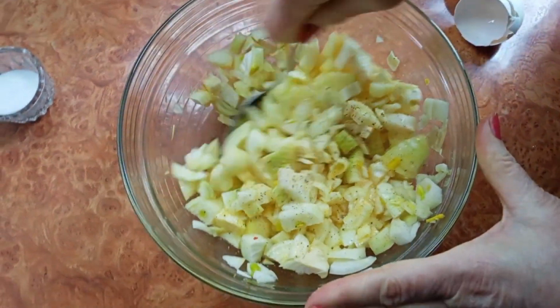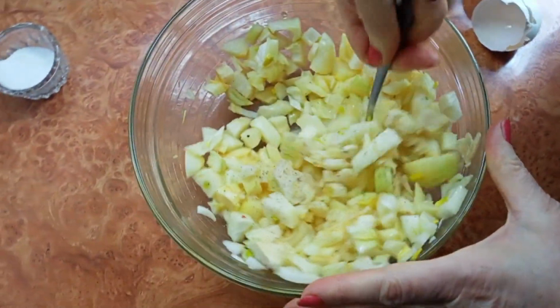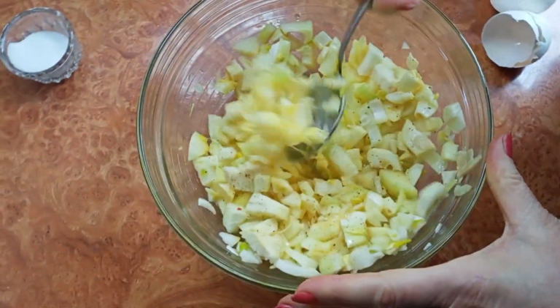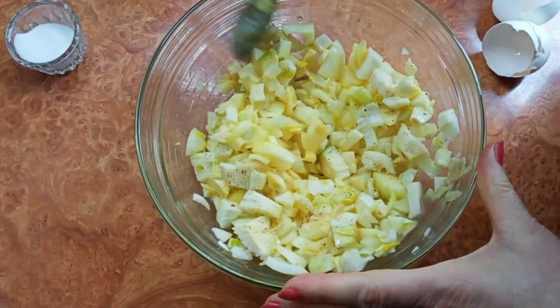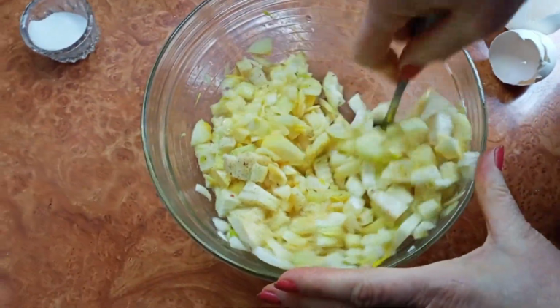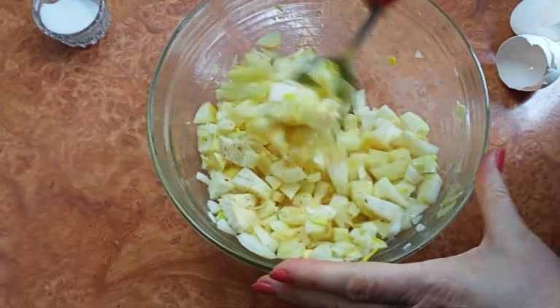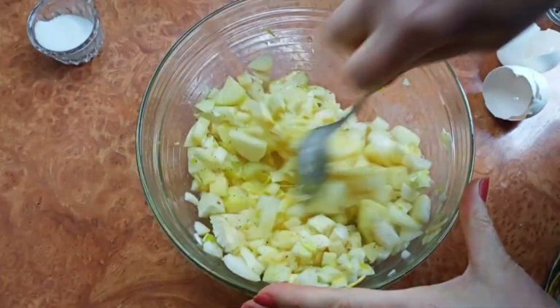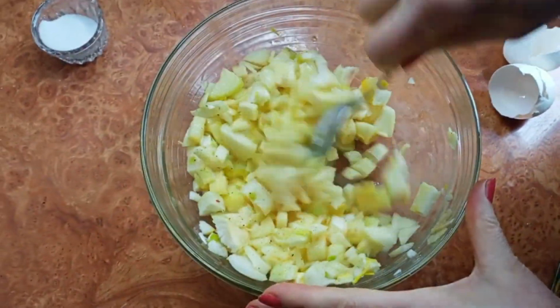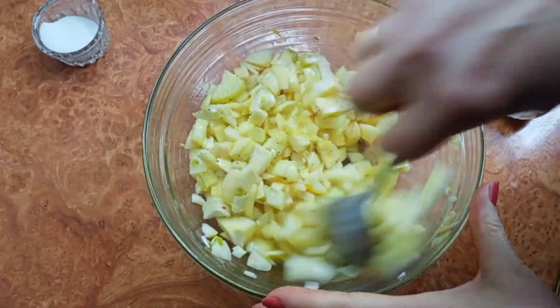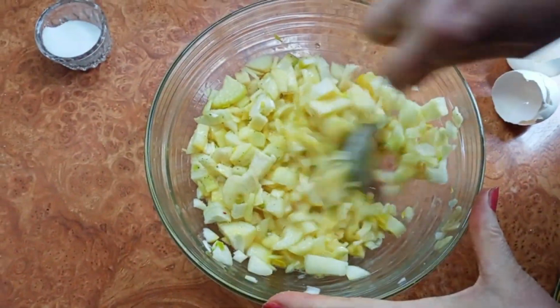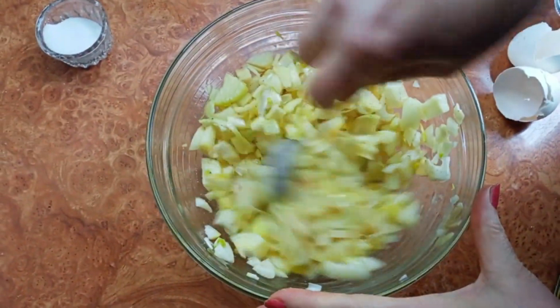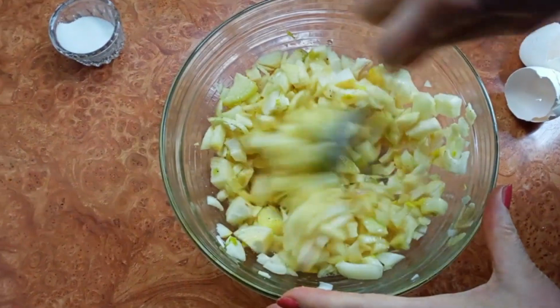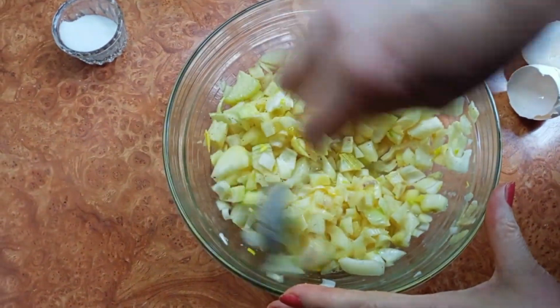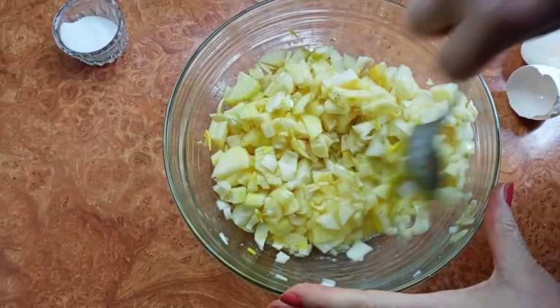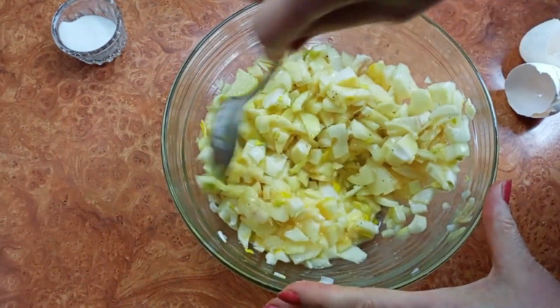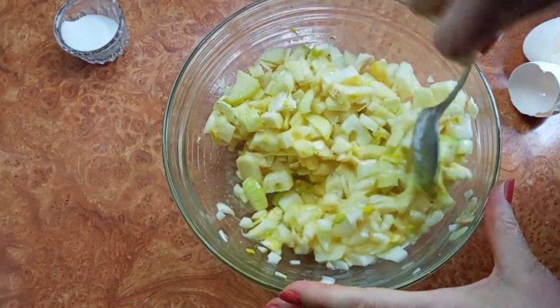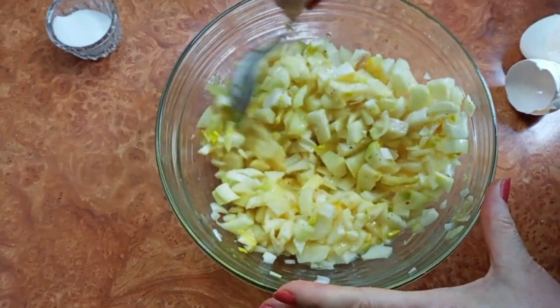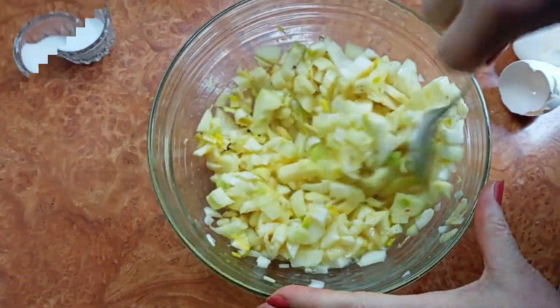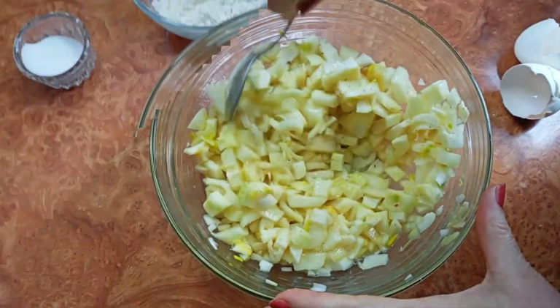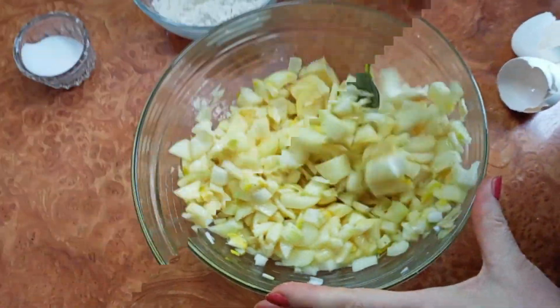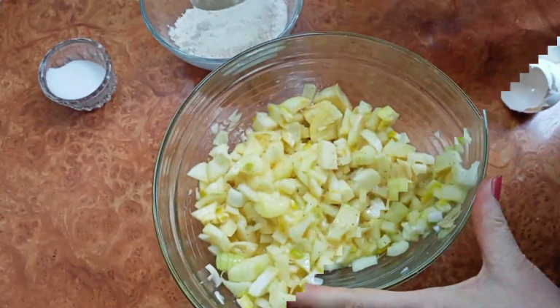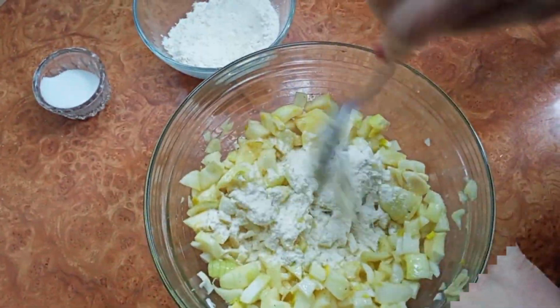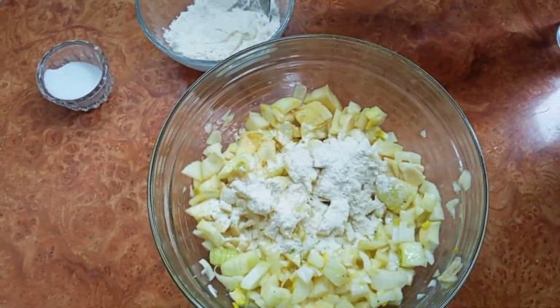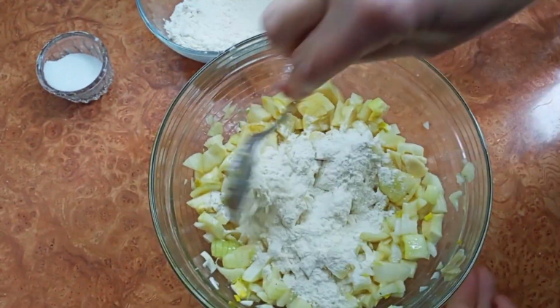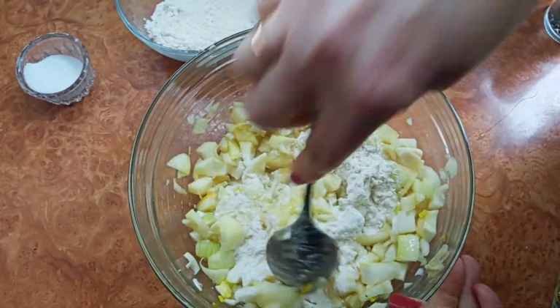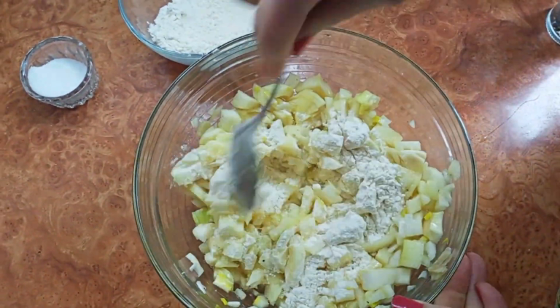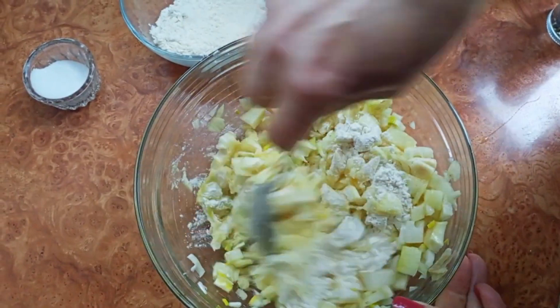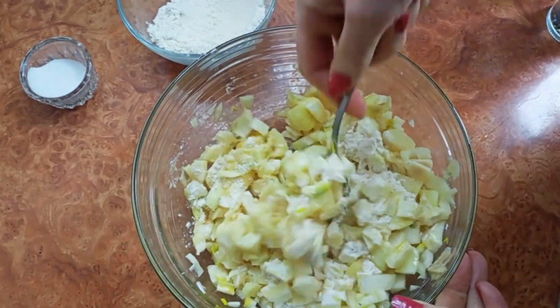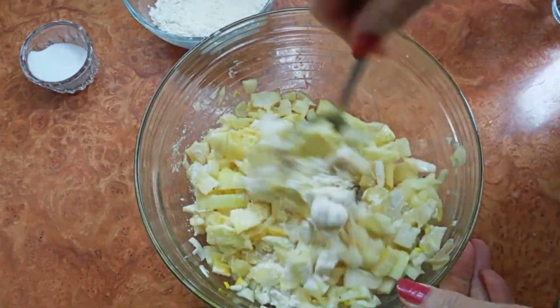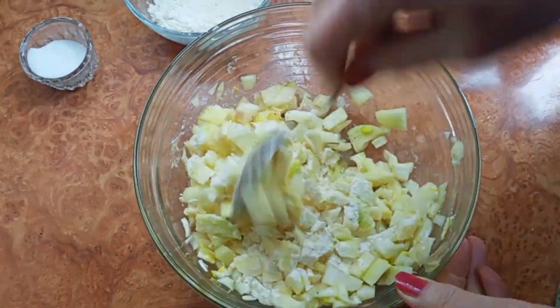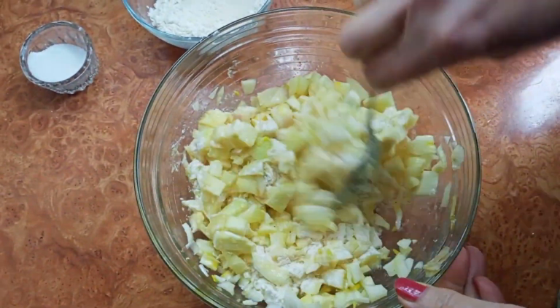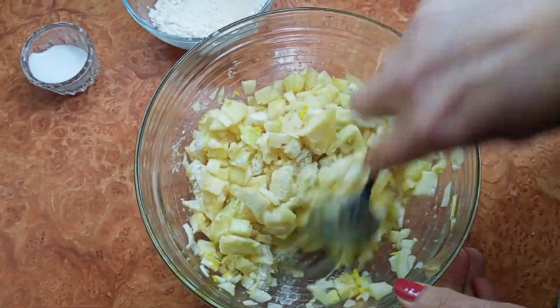This is also very easy to cook because I'll move your oven in the kitchen. But the hole will be left out. I spread this out. It was a pretty good one.